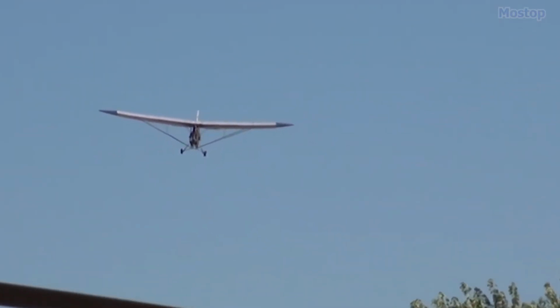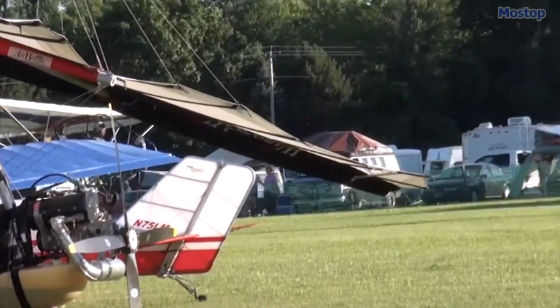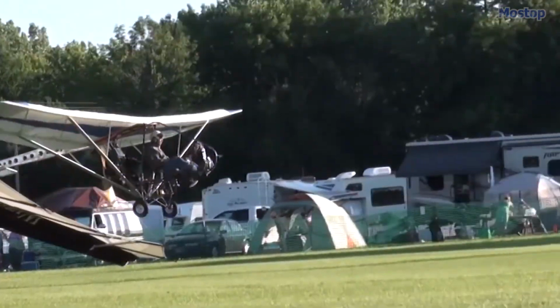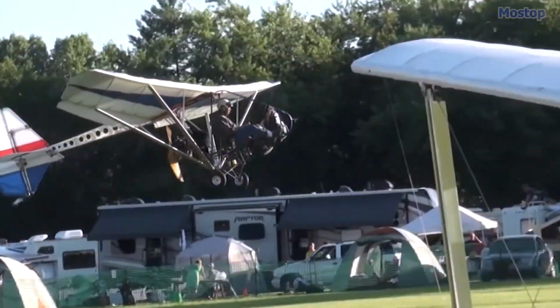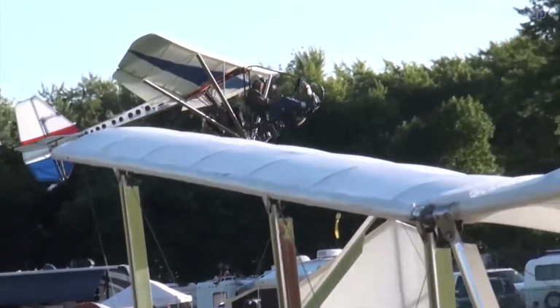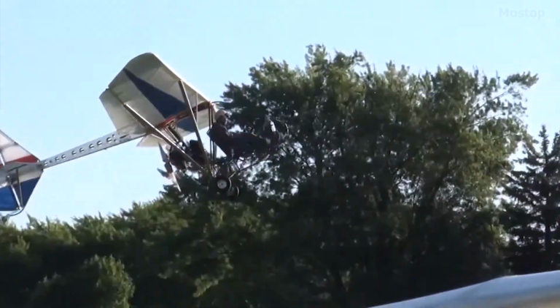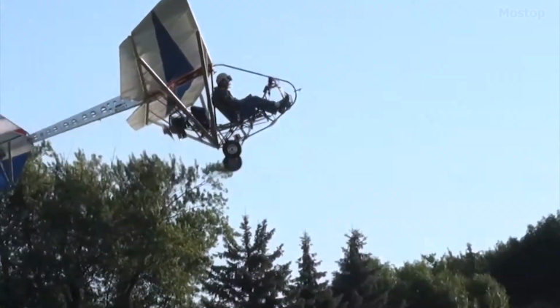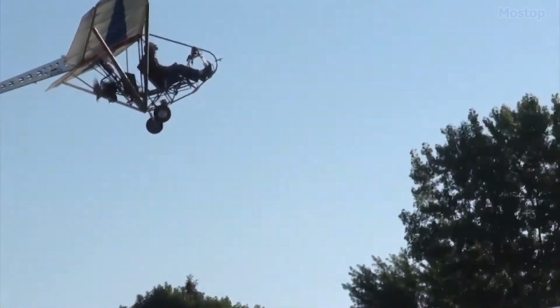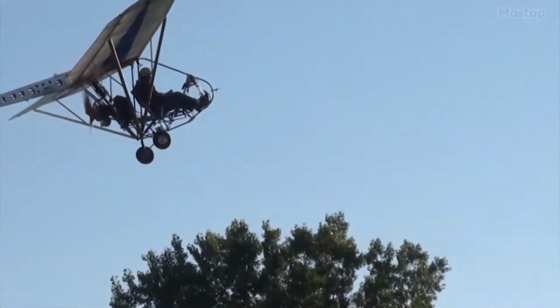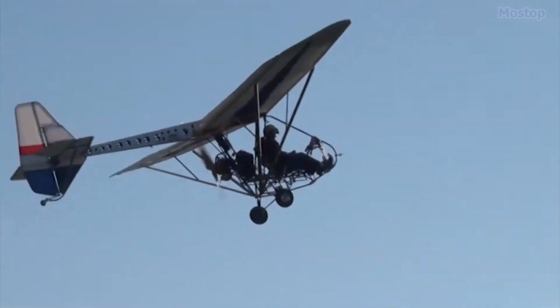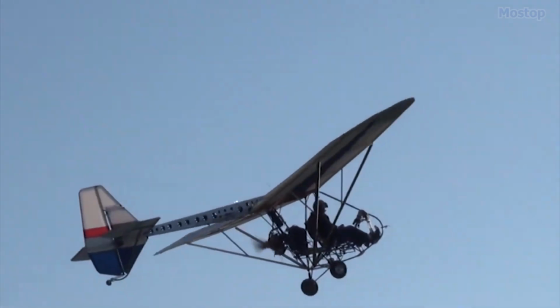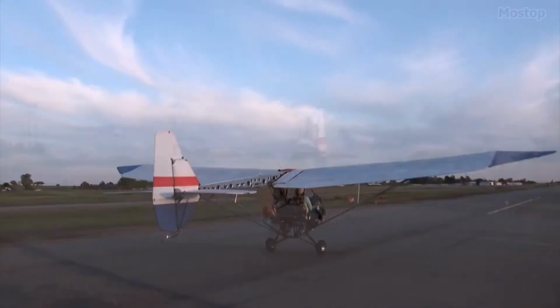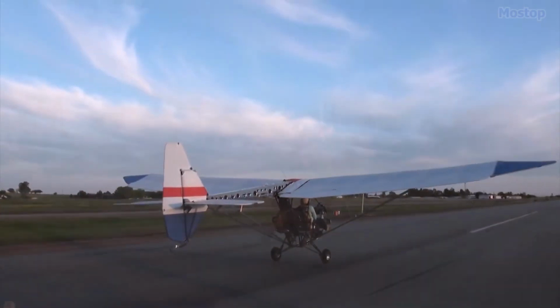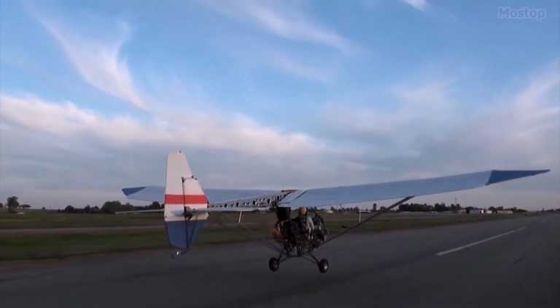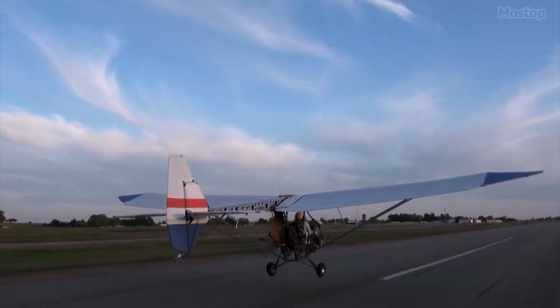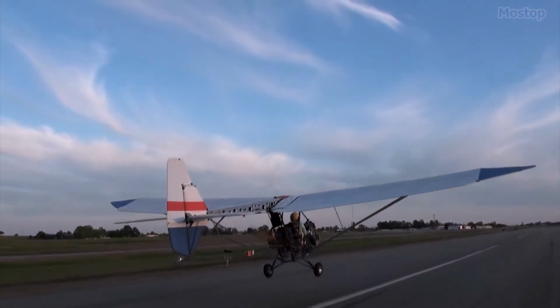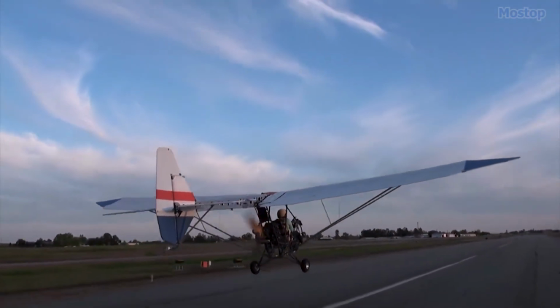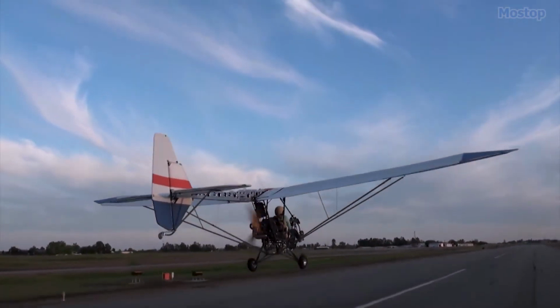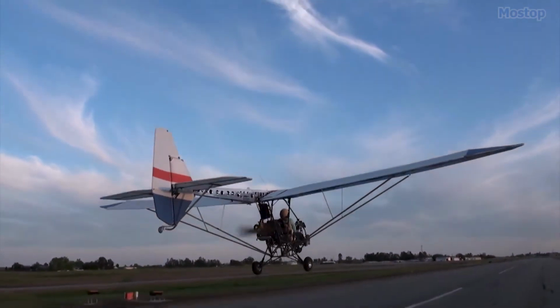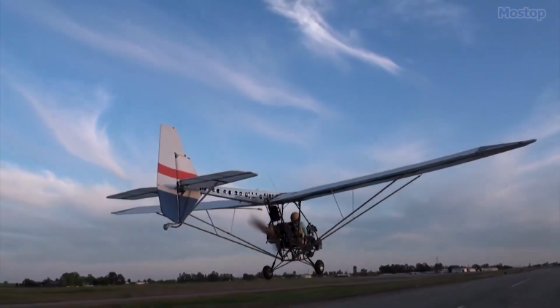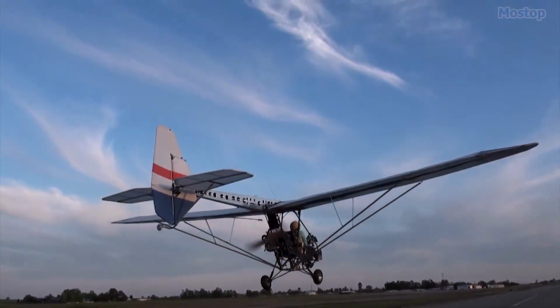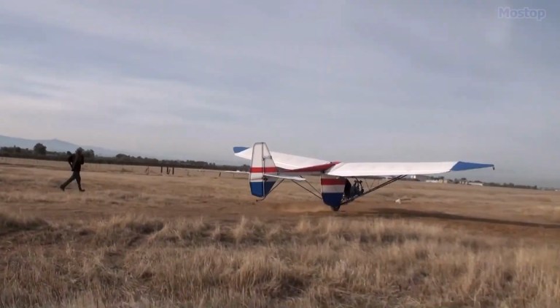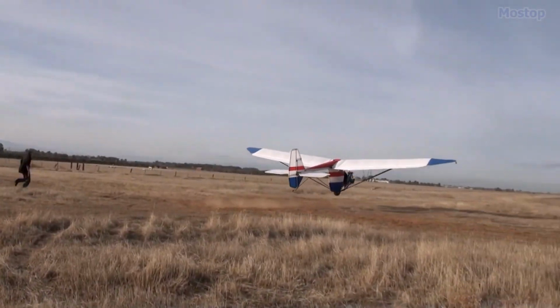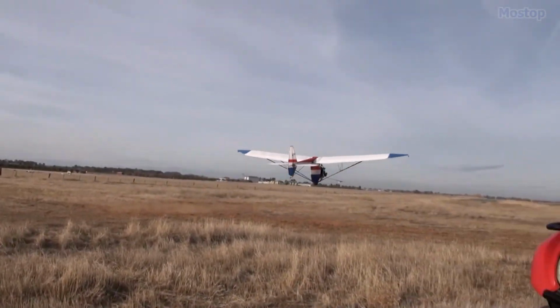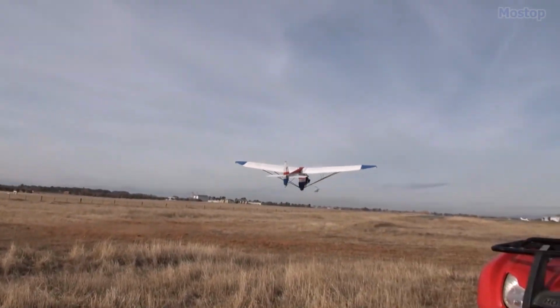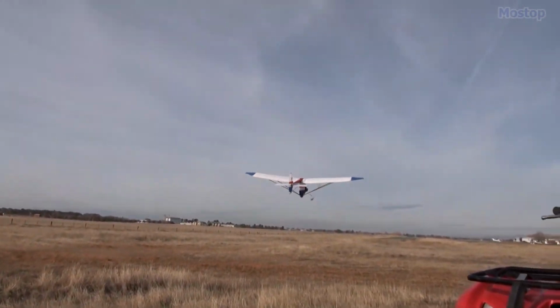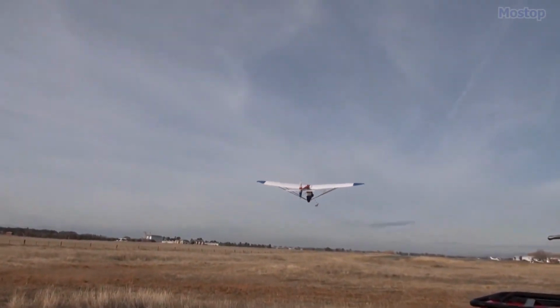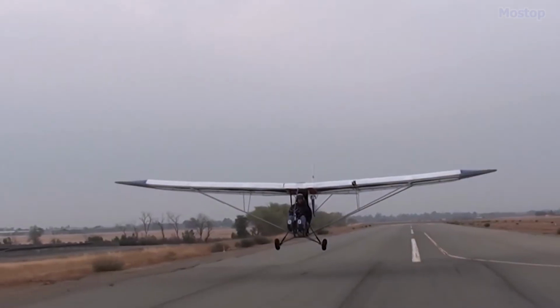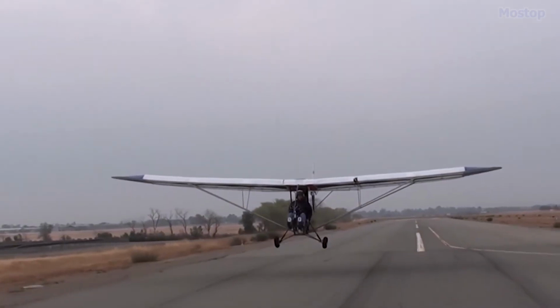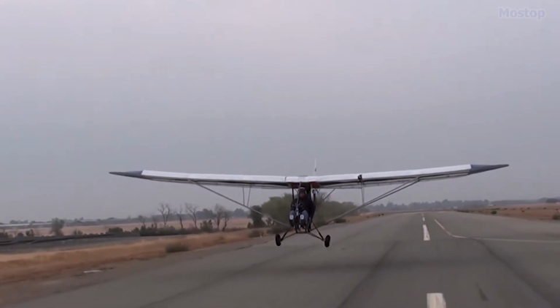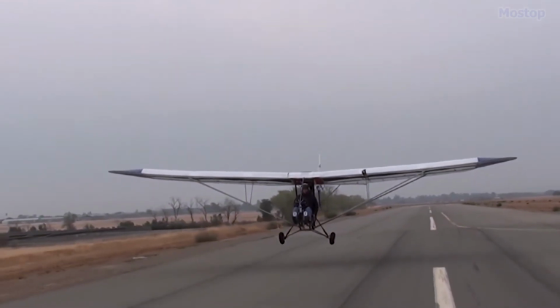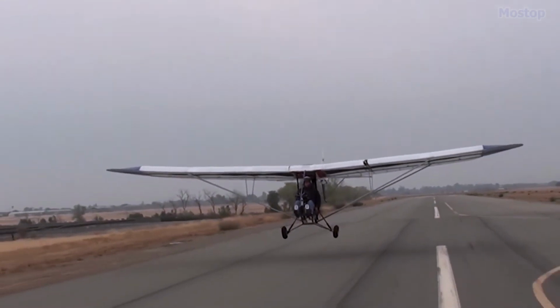With an empty weight of 159 kilograms and a gross weight of 340 kilograms, it features a ballistic parachute used in emergency situations.